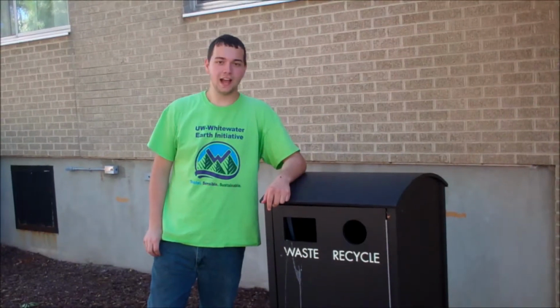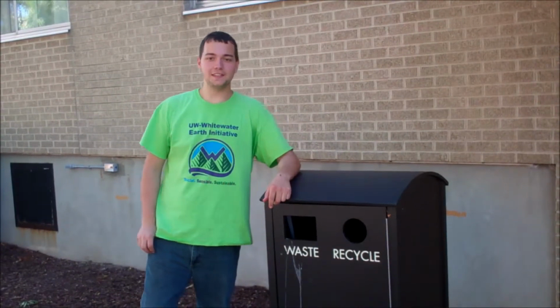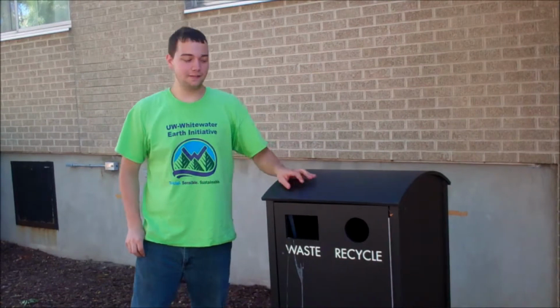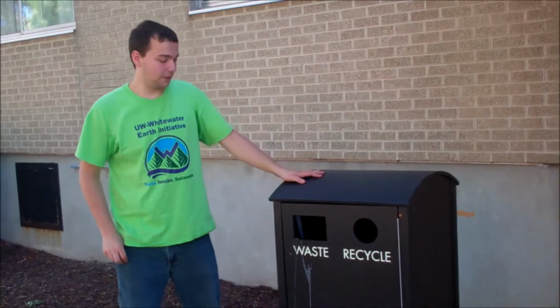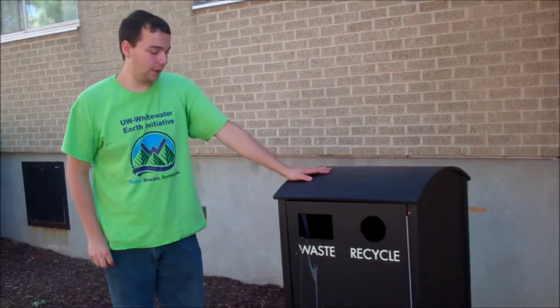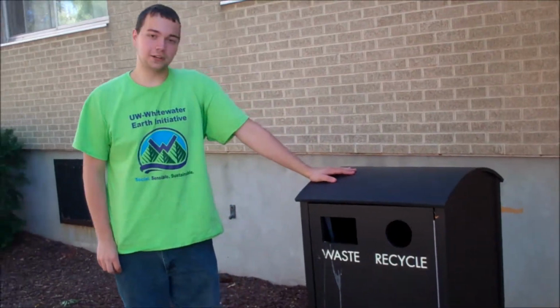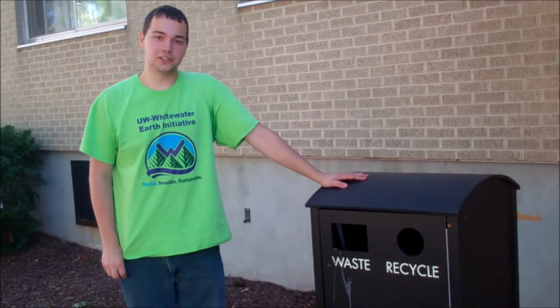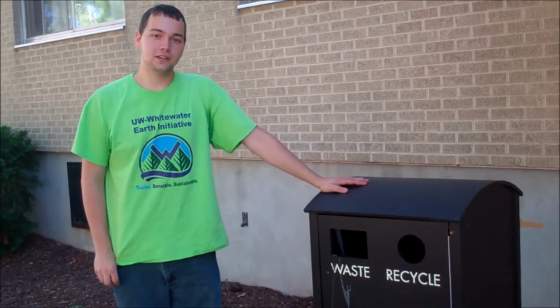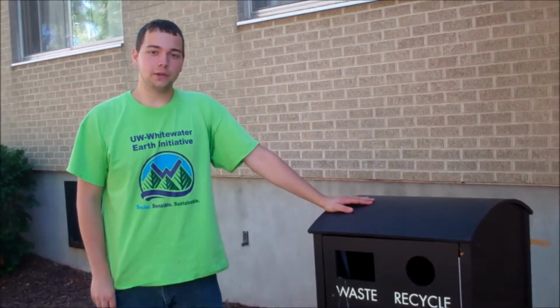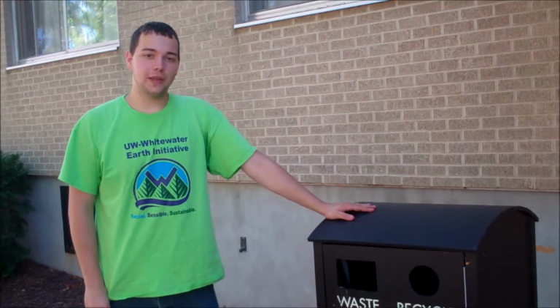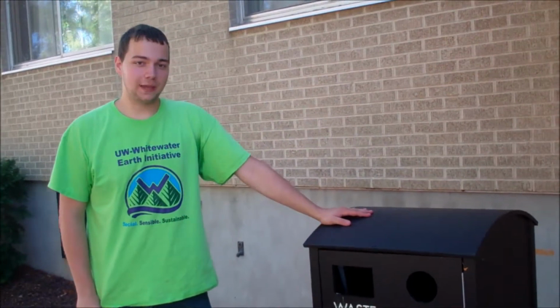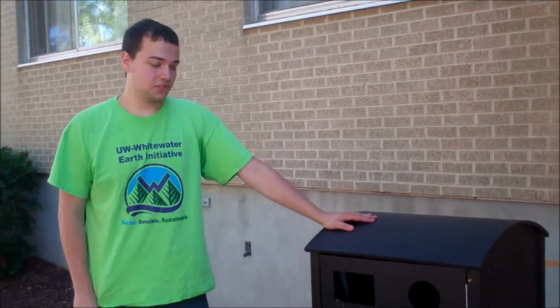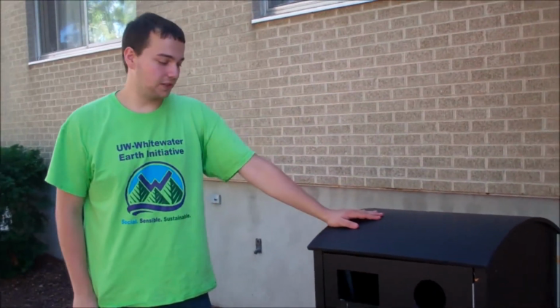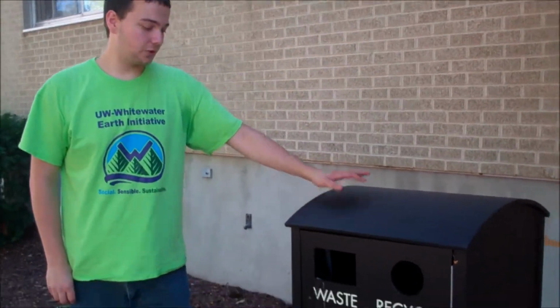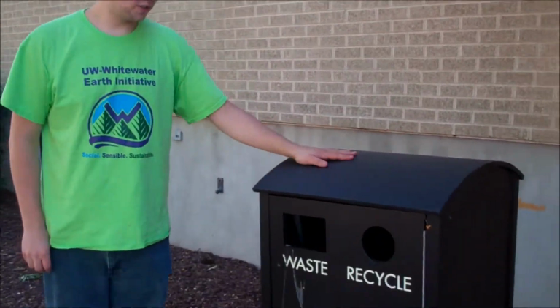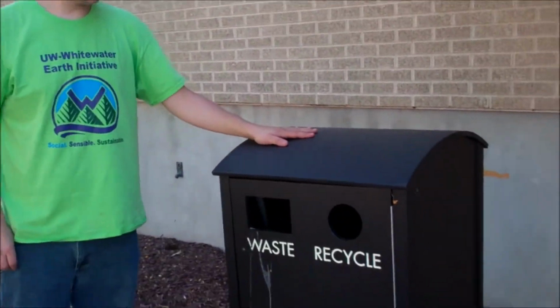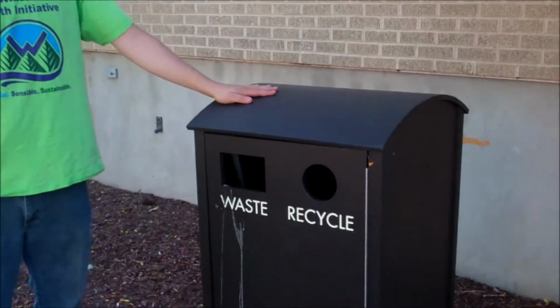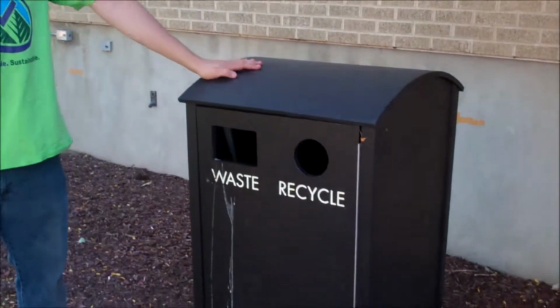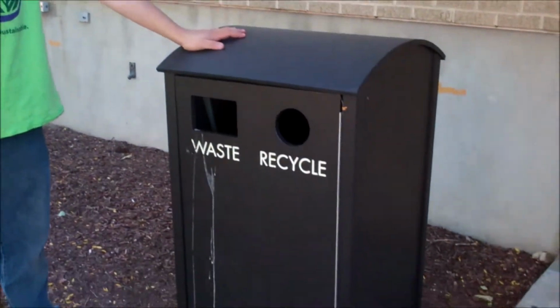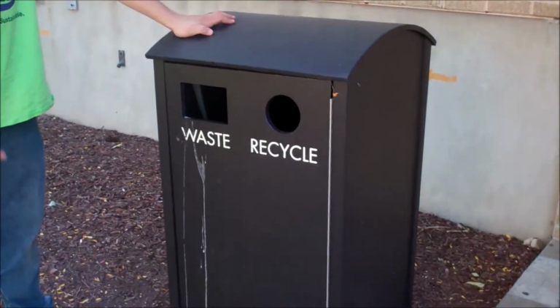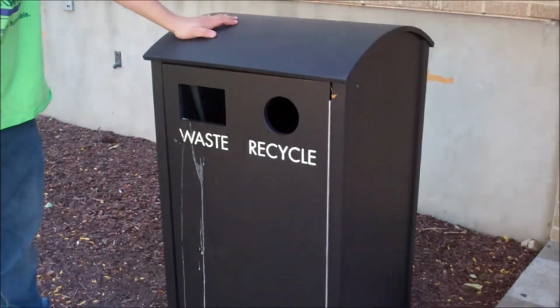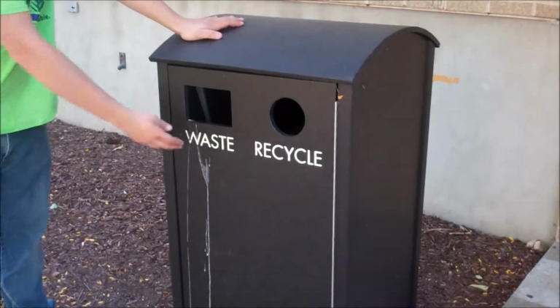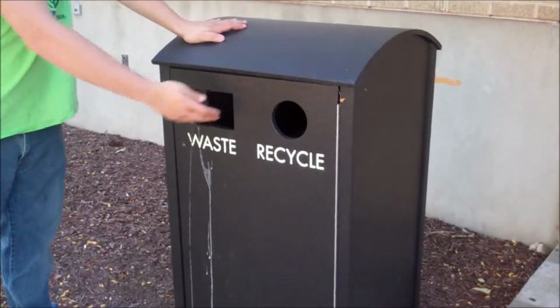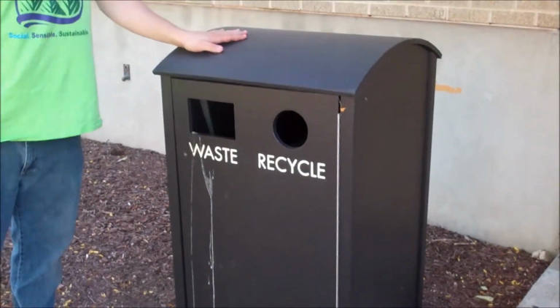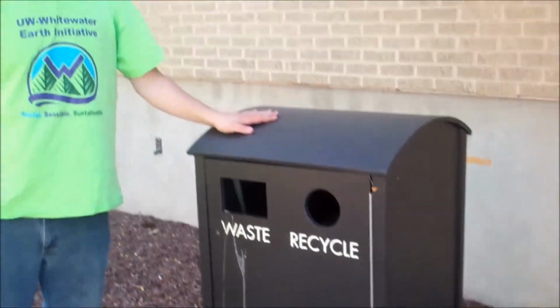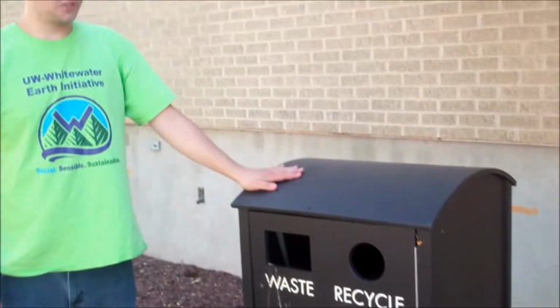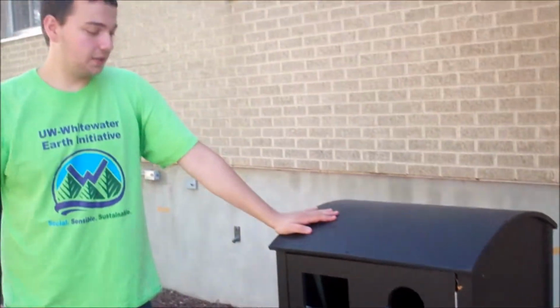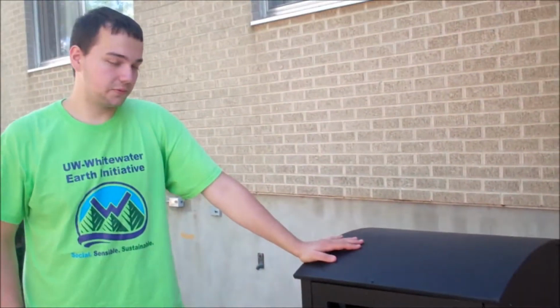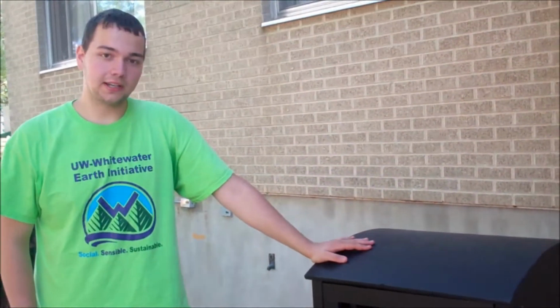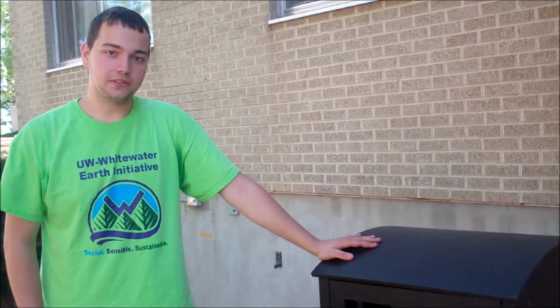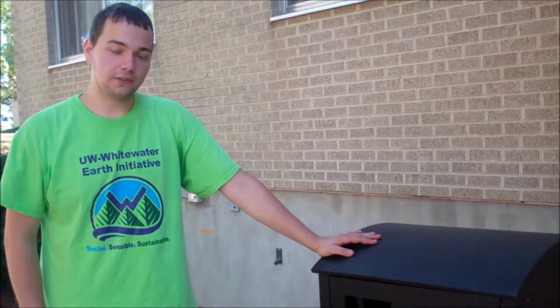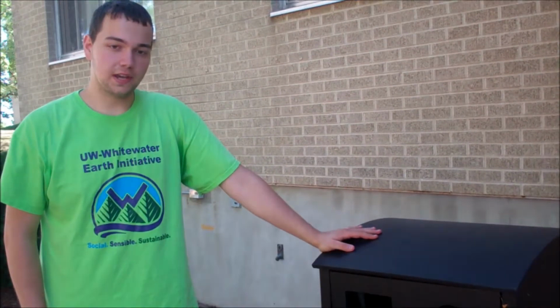Hi, this is Dave from the UW Whitewater Earth Initiative. One new thing we have on campus this year are these new trash bins. You'll notice that they have waste and recycling separated. Make sure to make use of these while you're on campus and you need to throw things out.